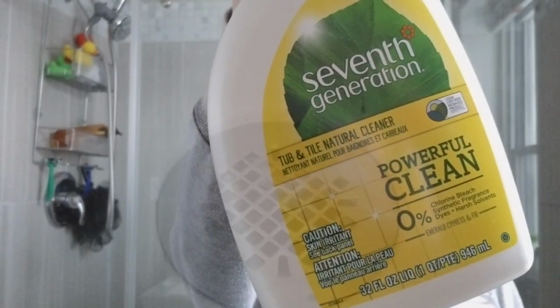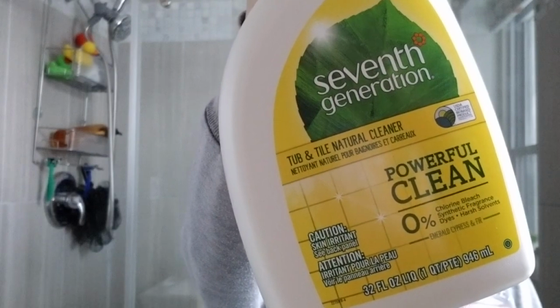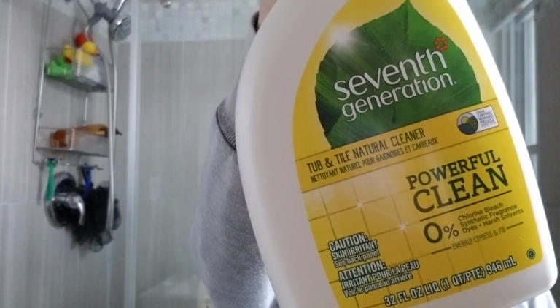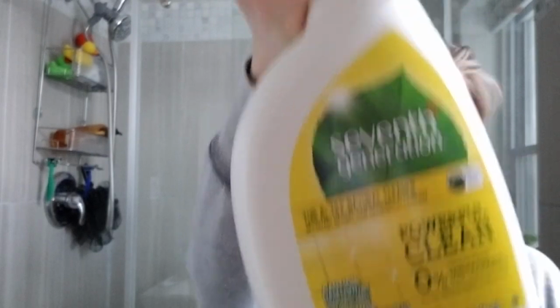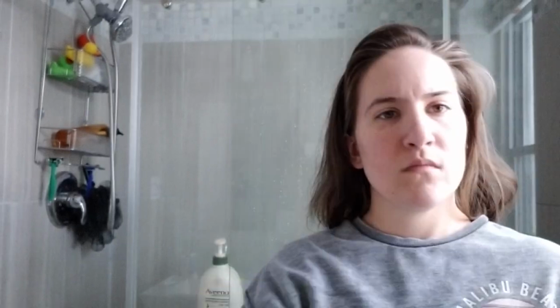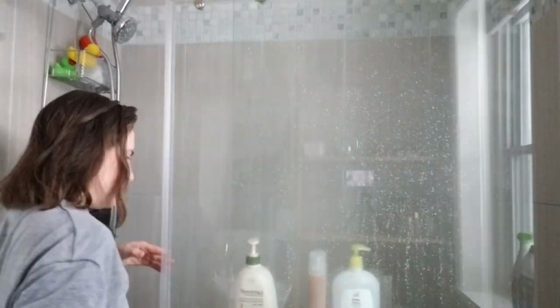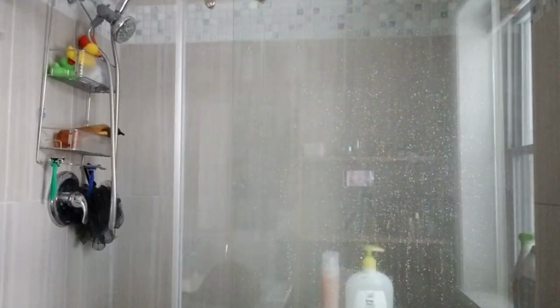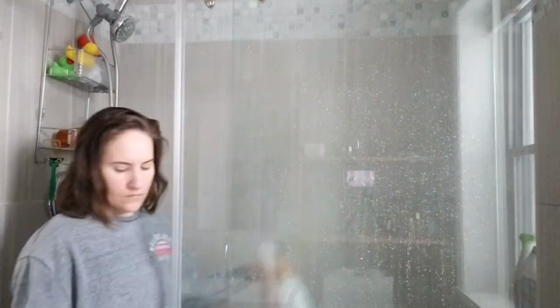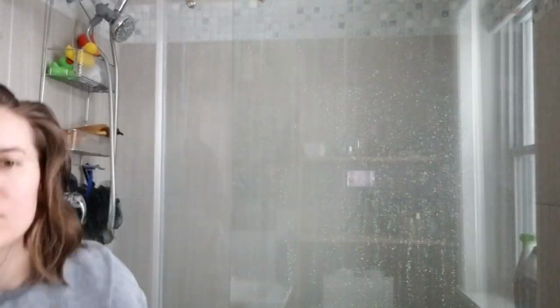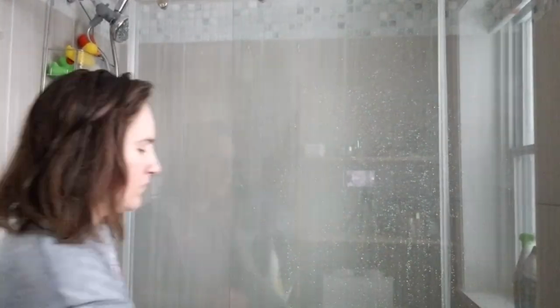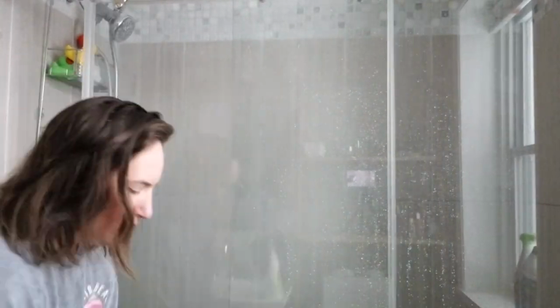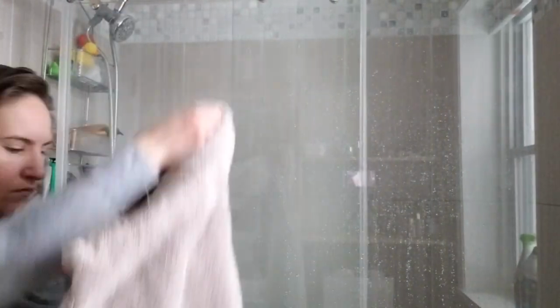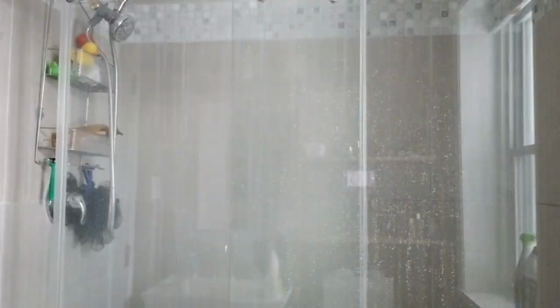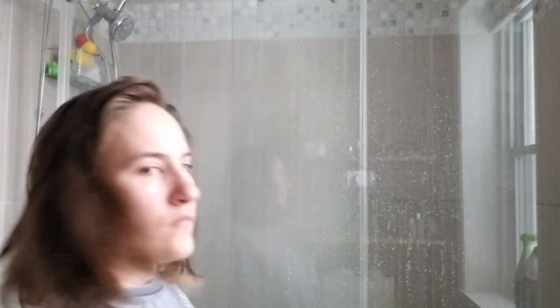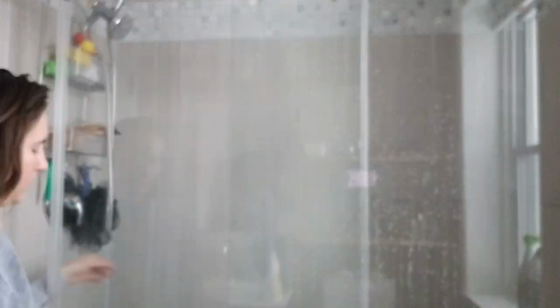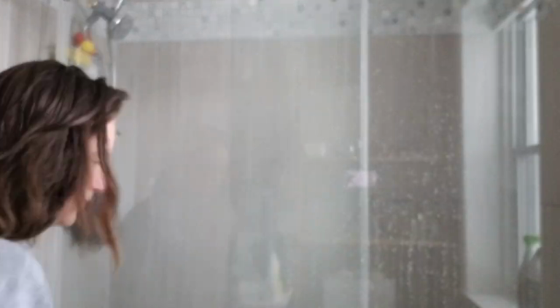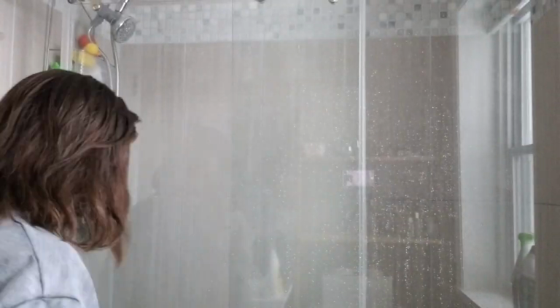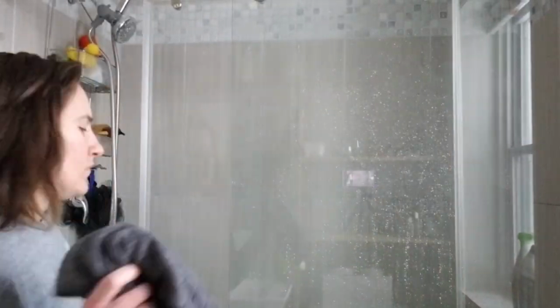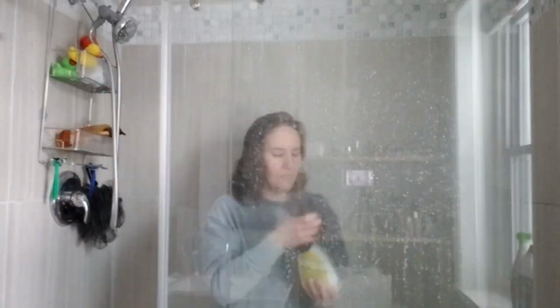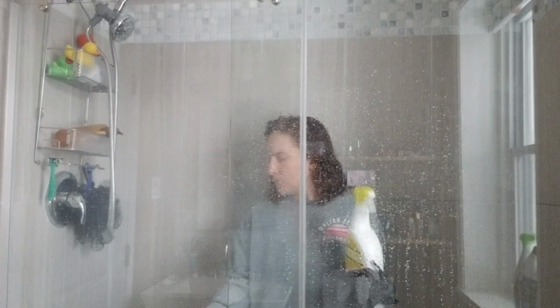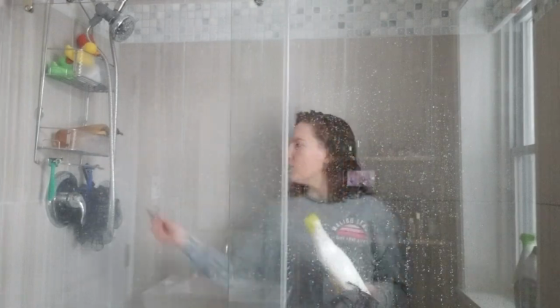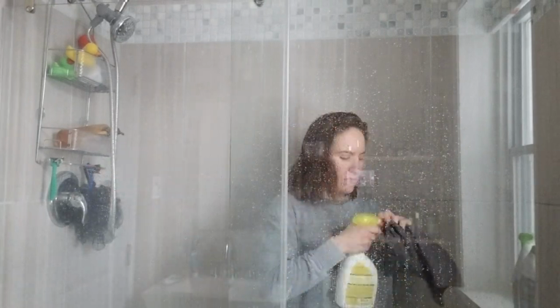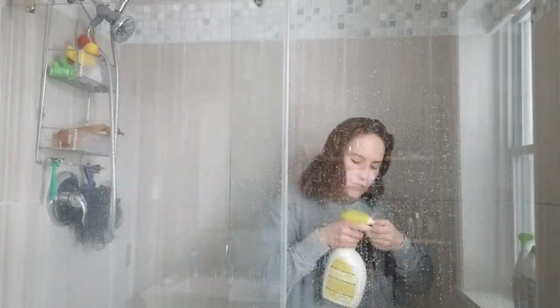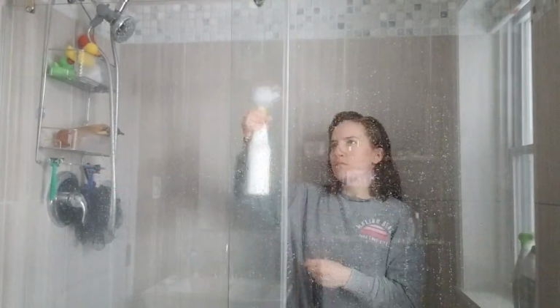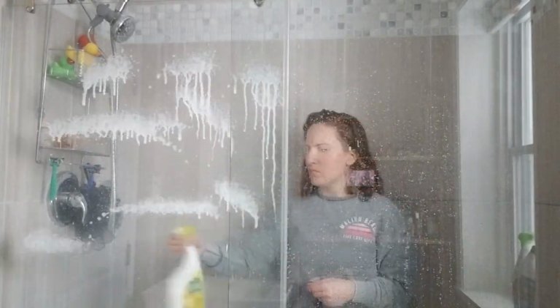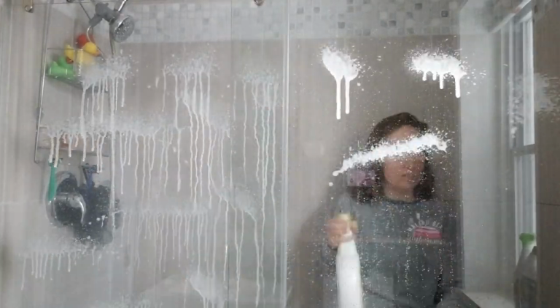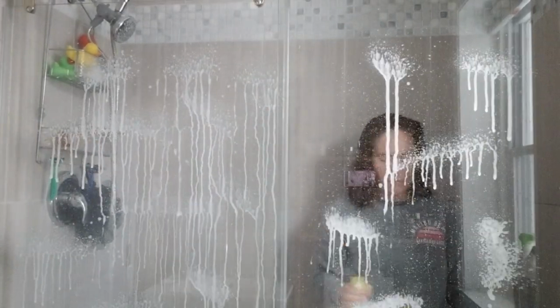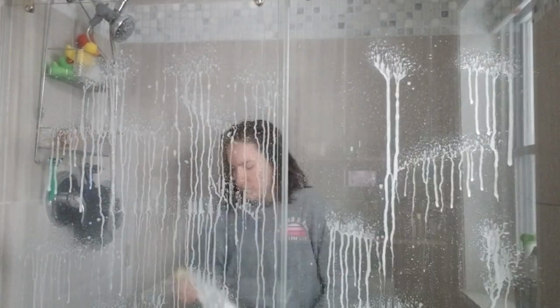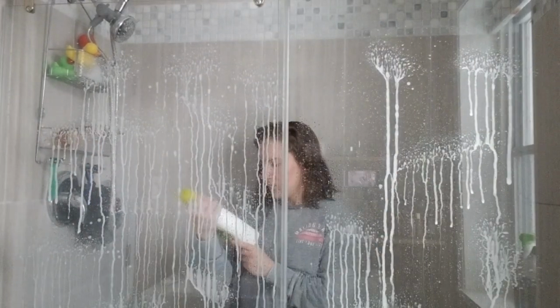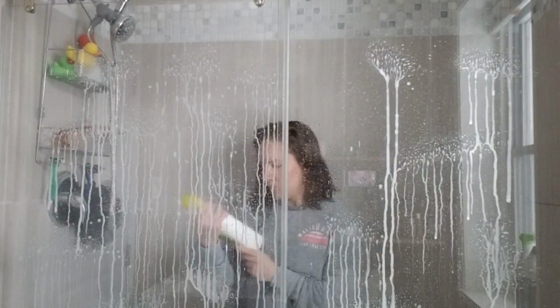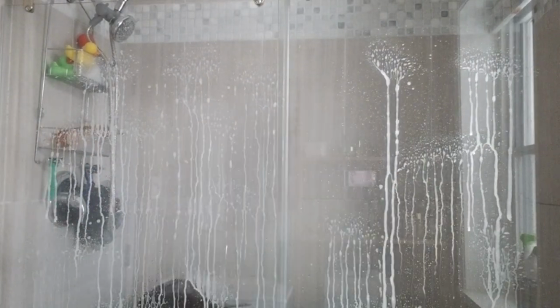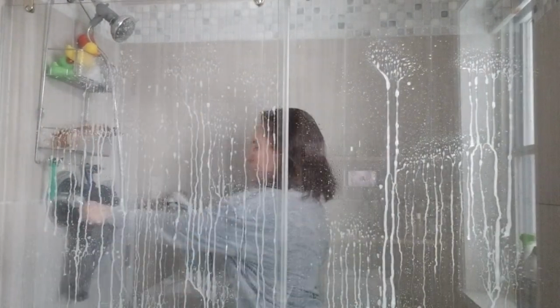First I'm going to start out by spraying down the entire shower with the 7th Generation Tub and Tile cleaner. I'm also going to be using the new microfiber cloth I picked up from Target as well.